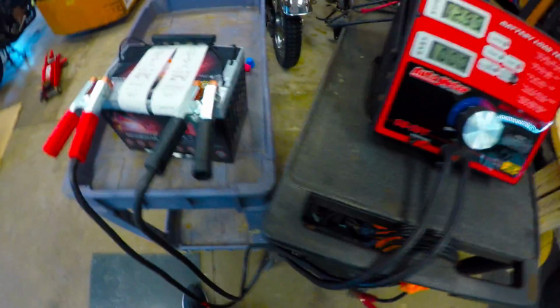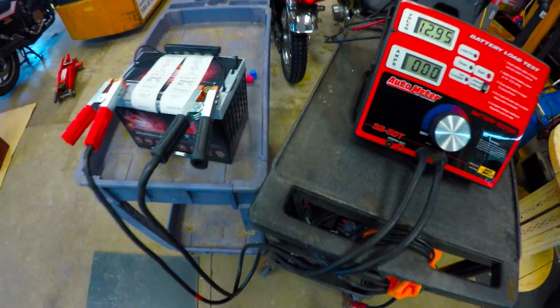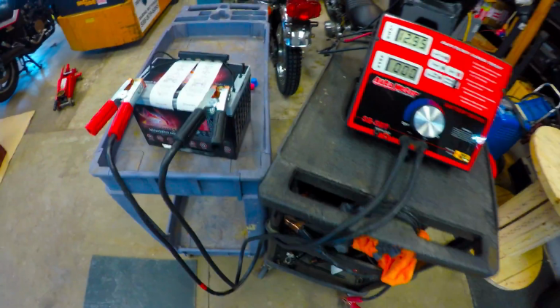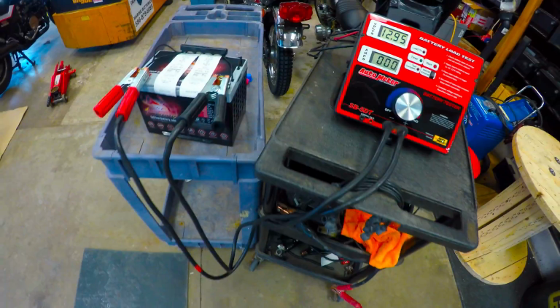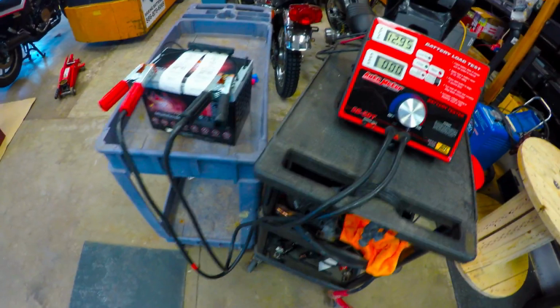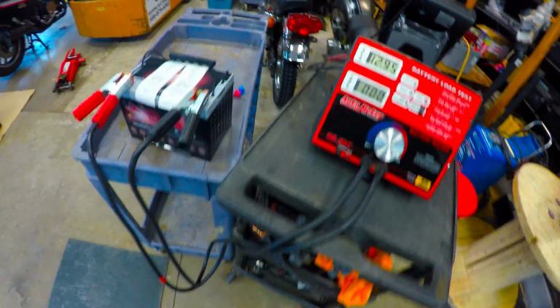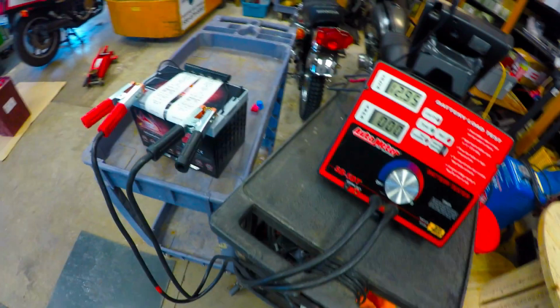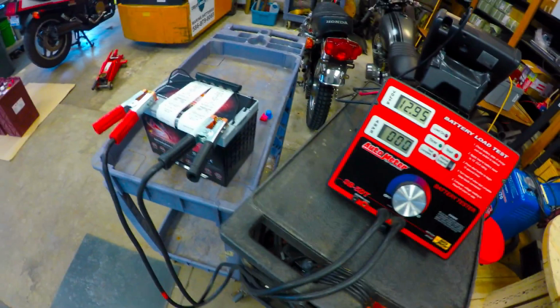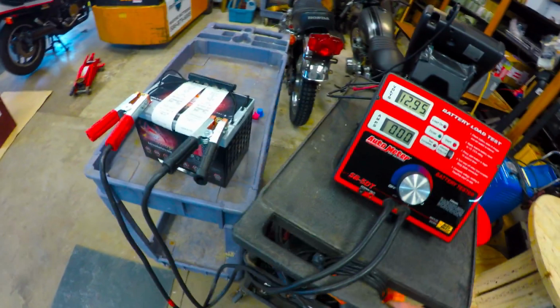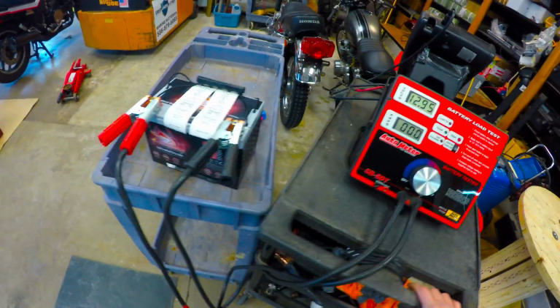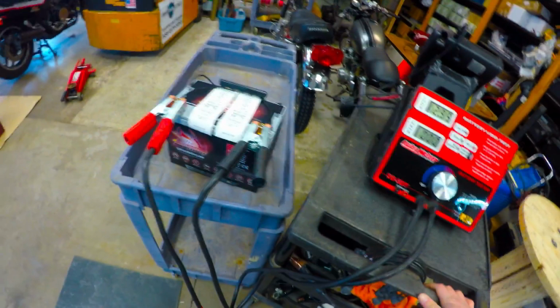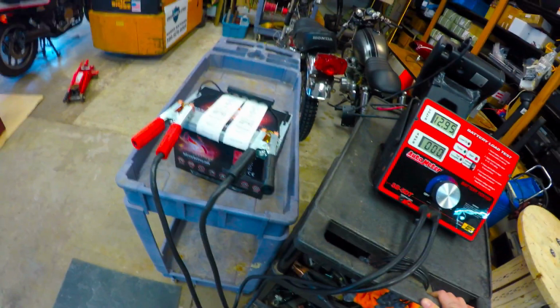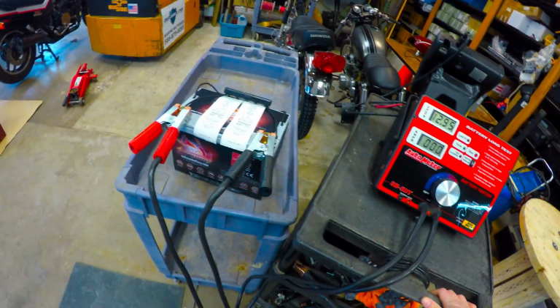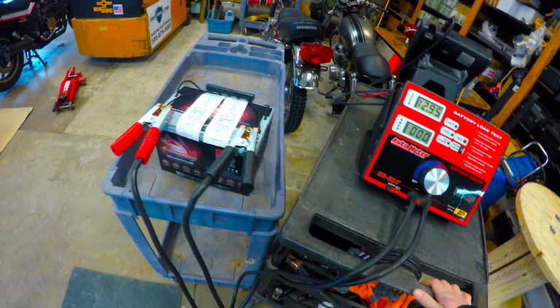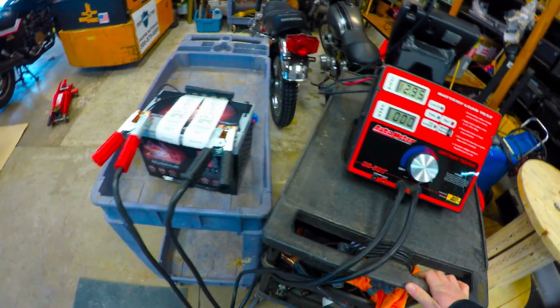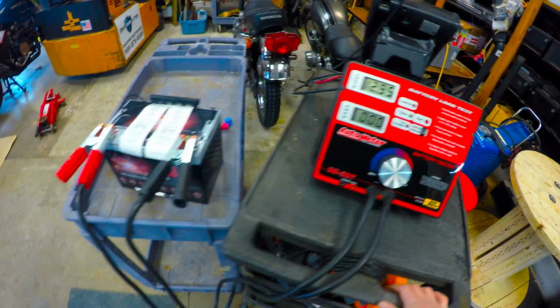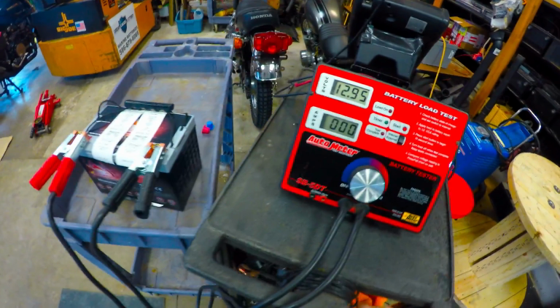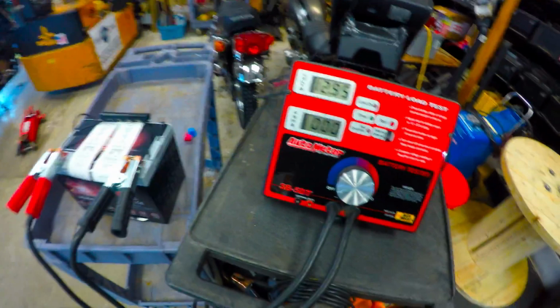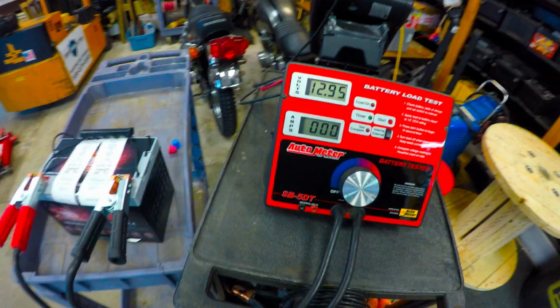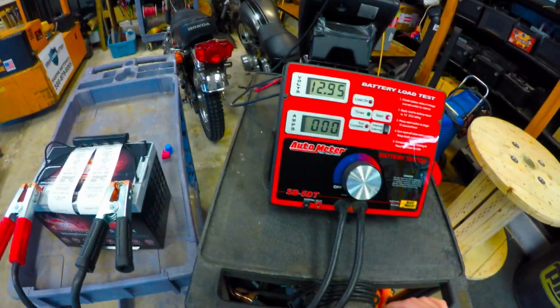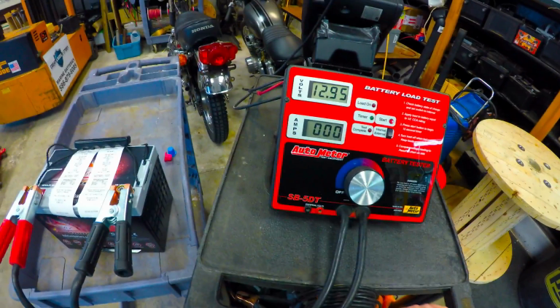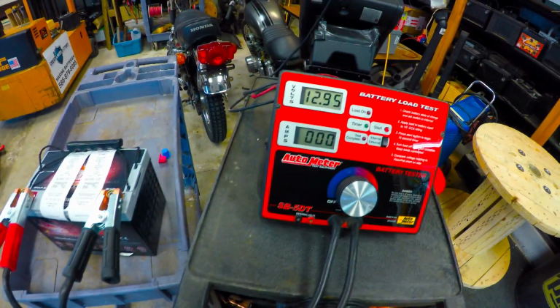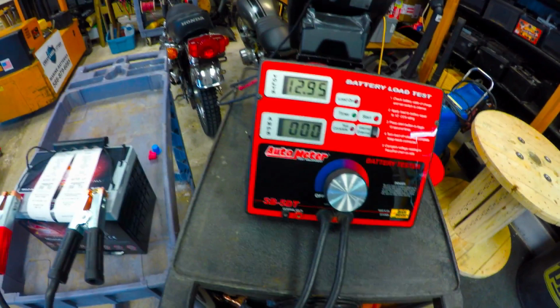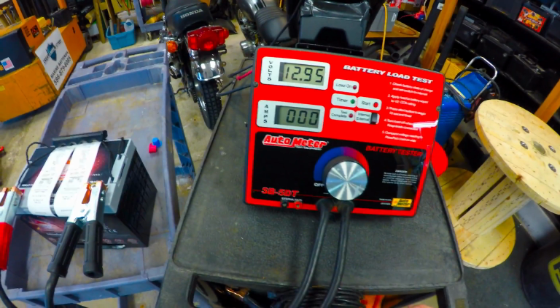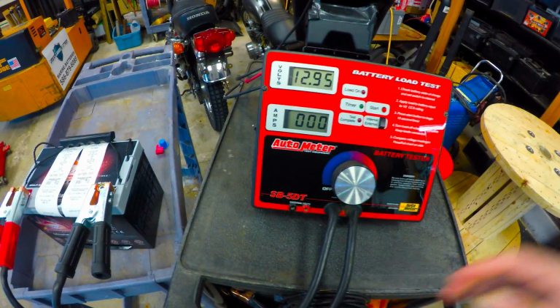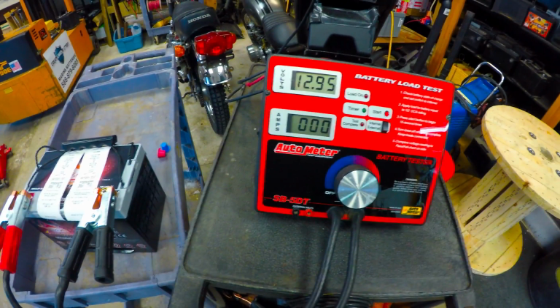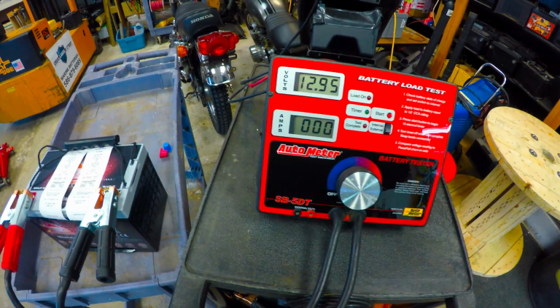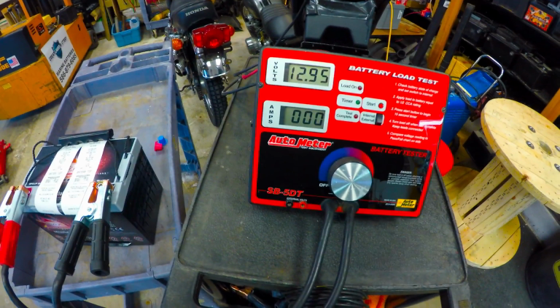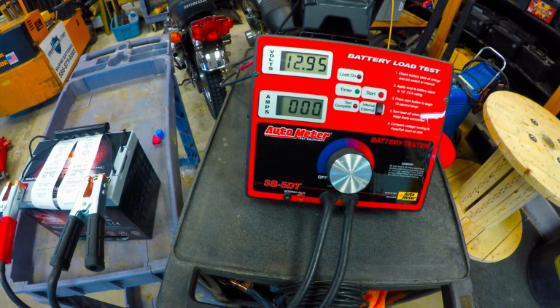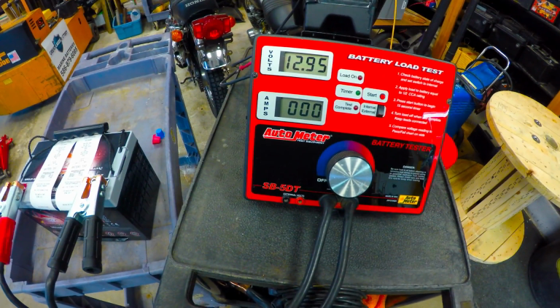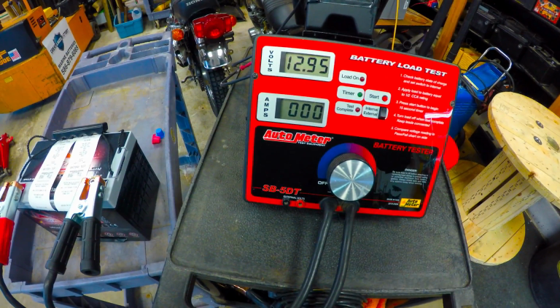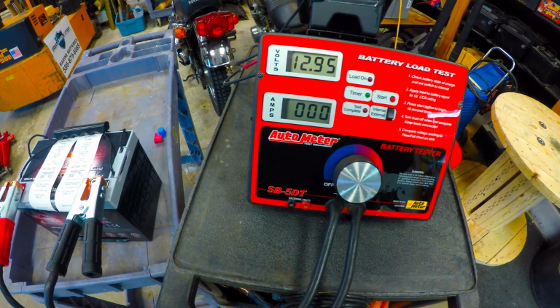We're going to go right ahead into the load test part. We're going to start with the 1C test. This is a 65 amp hour battery, so we're going to do a 65 amp draw for 30 seconds.